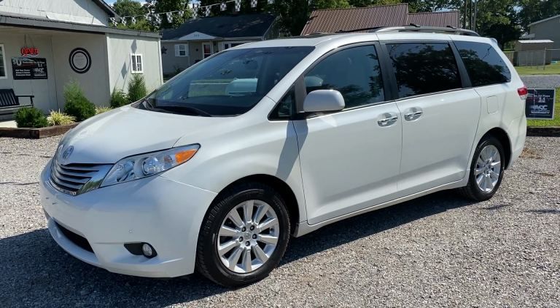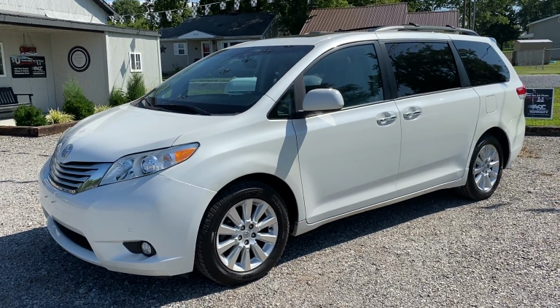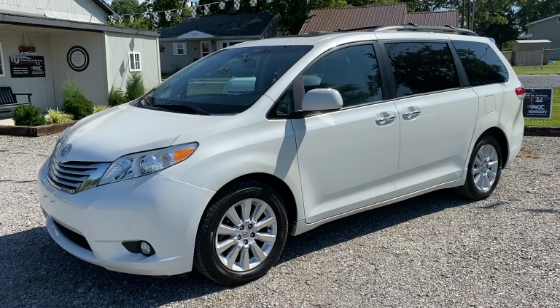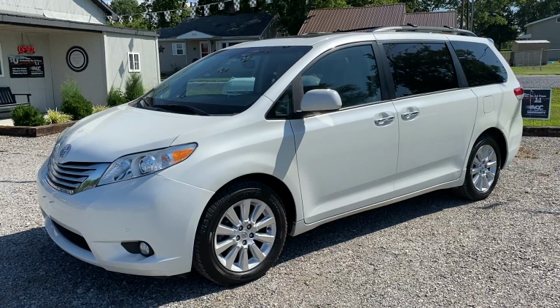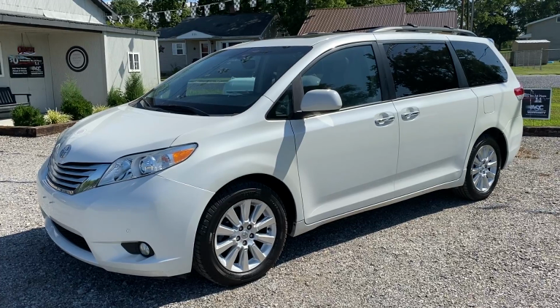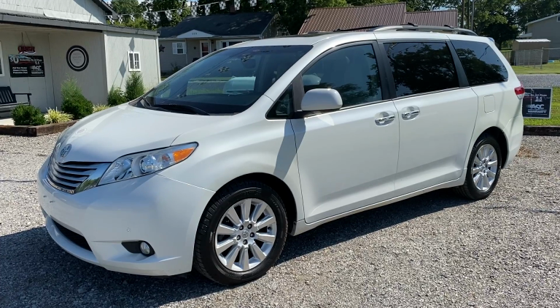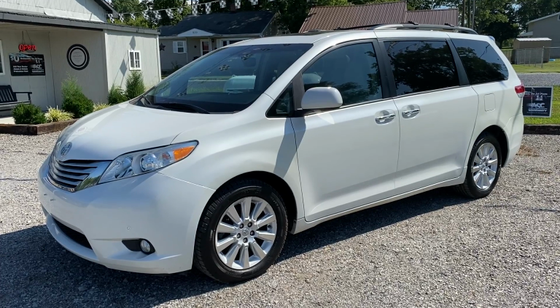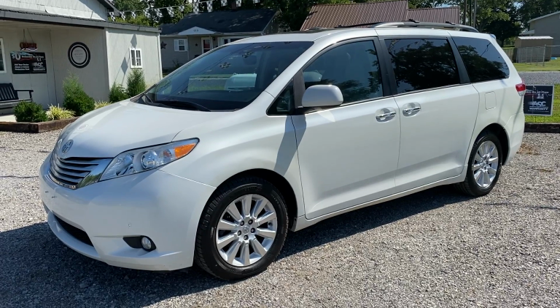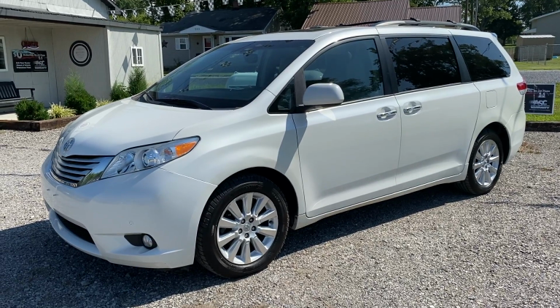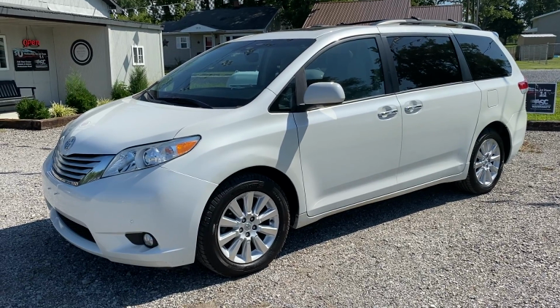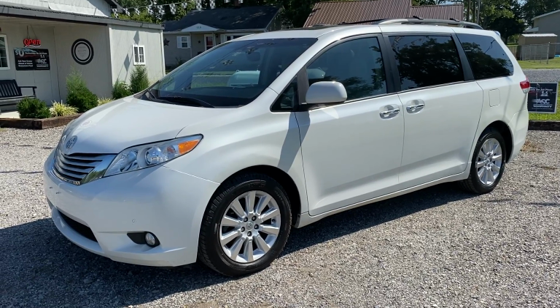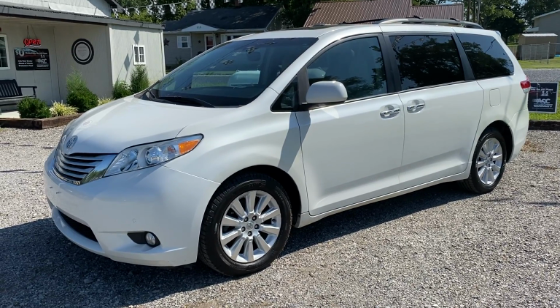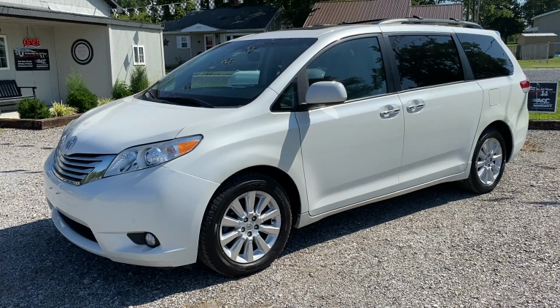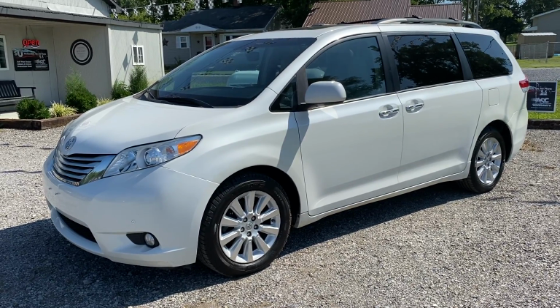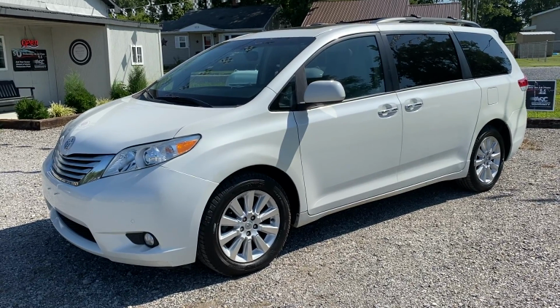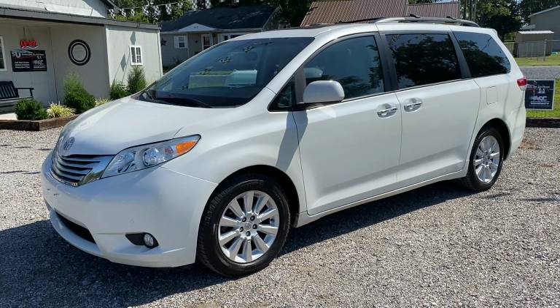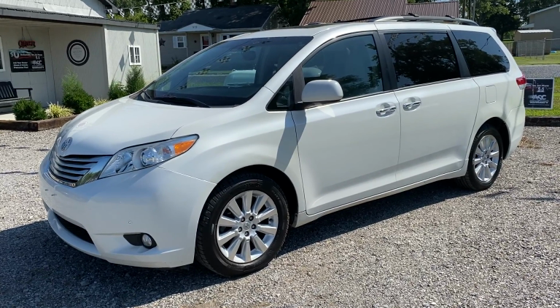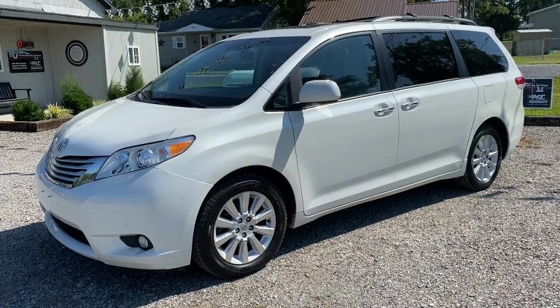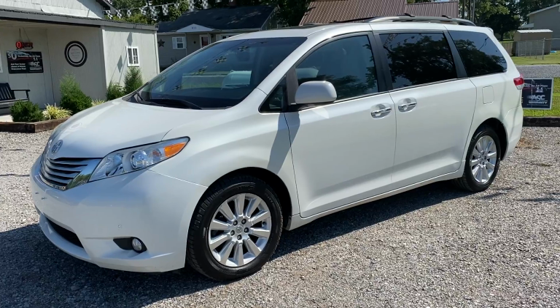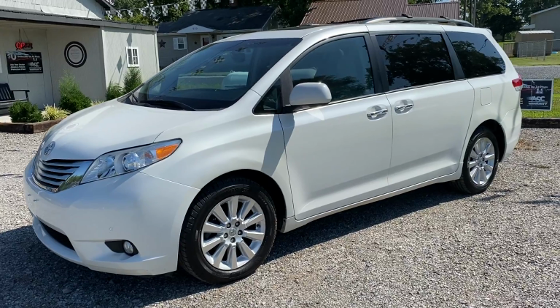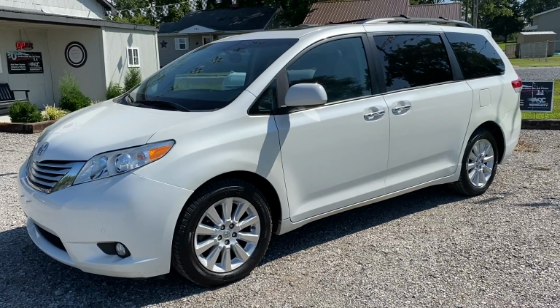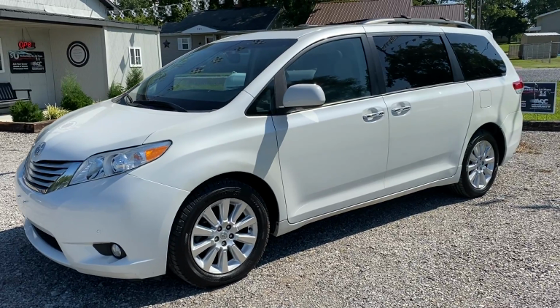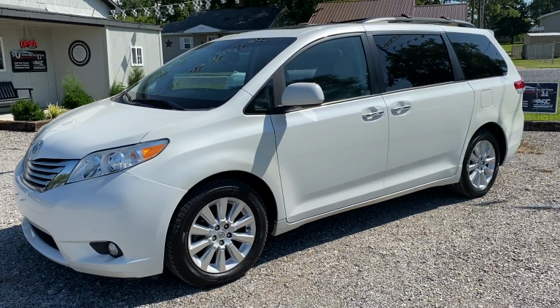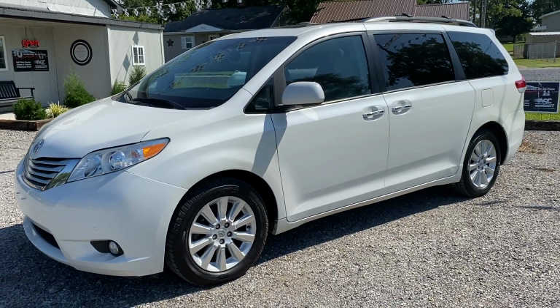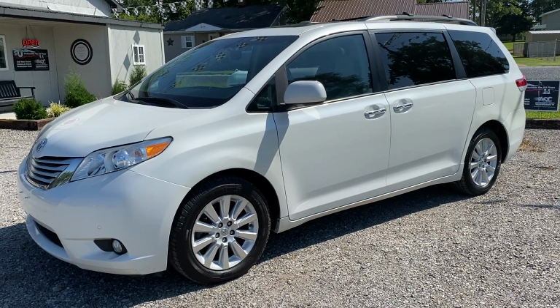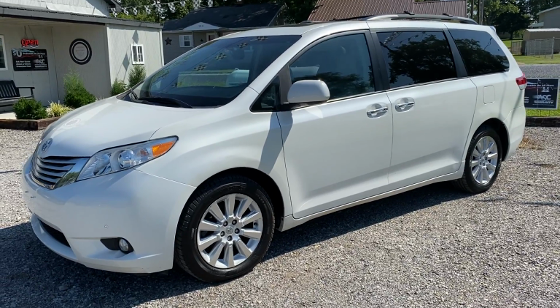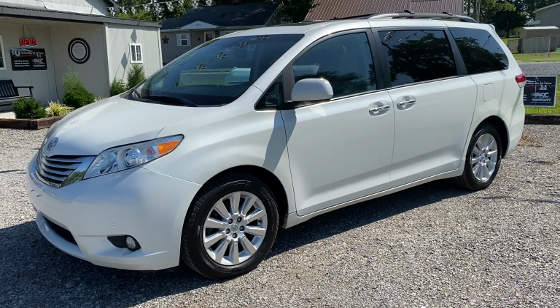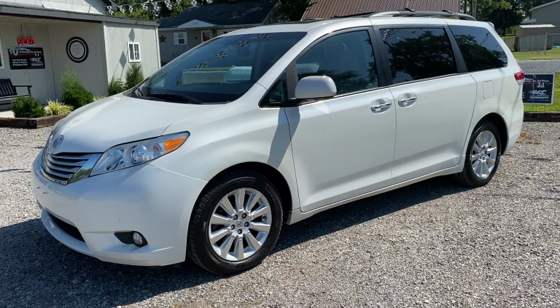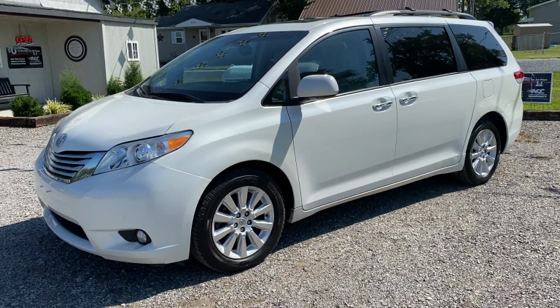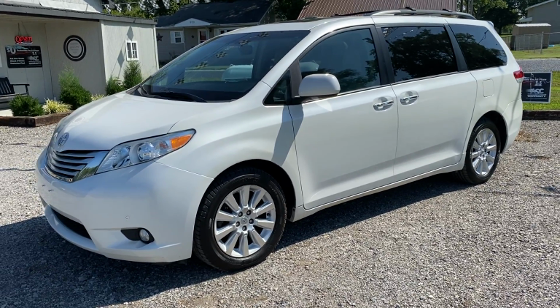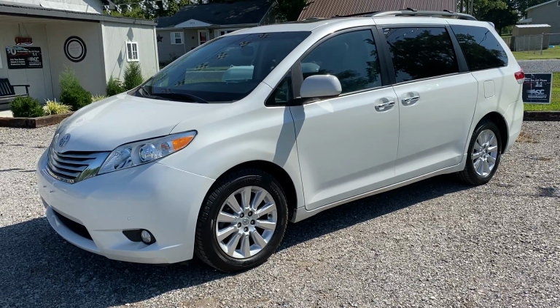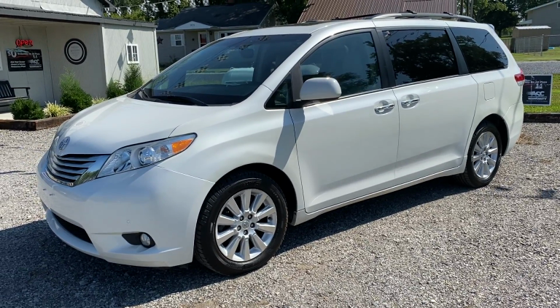Today we got a 2011 Toyota Sienna. It's a limited version, all-wheel drive, 3.5 liter V6, 91,000 miles, and it is a clean Carfax — it is a one owner.